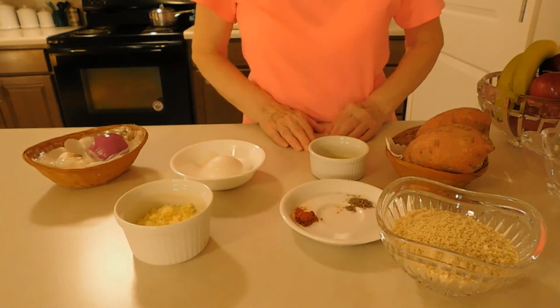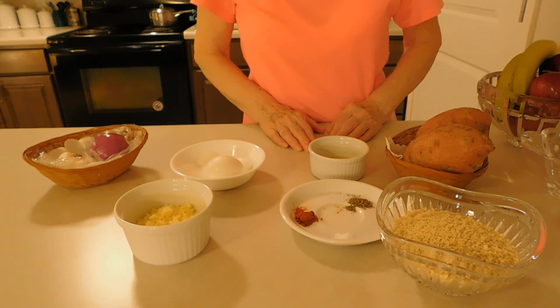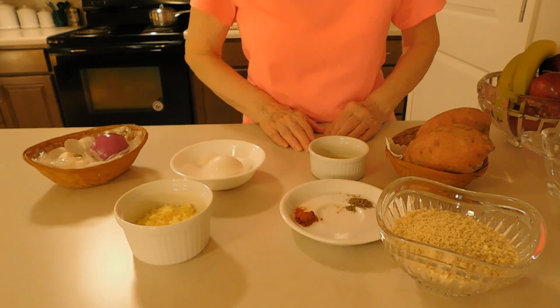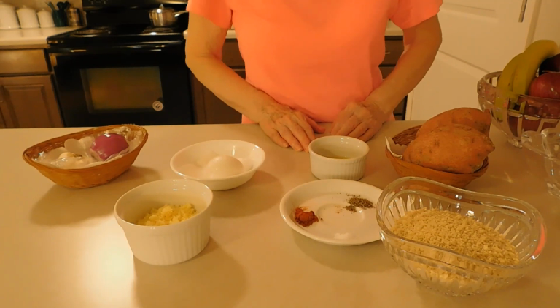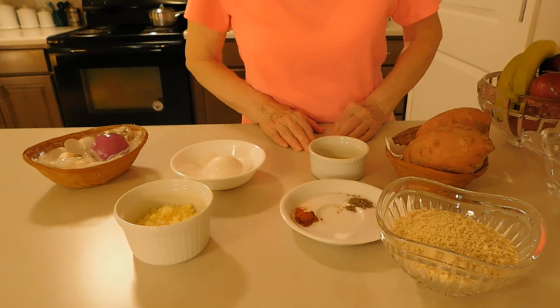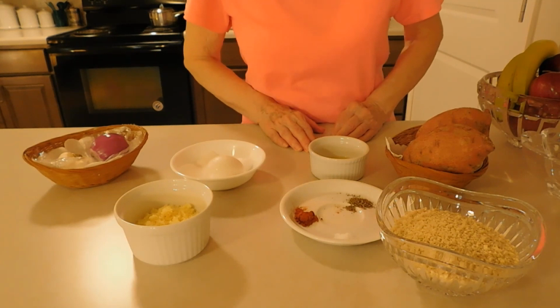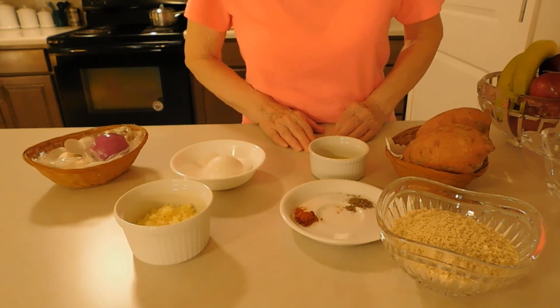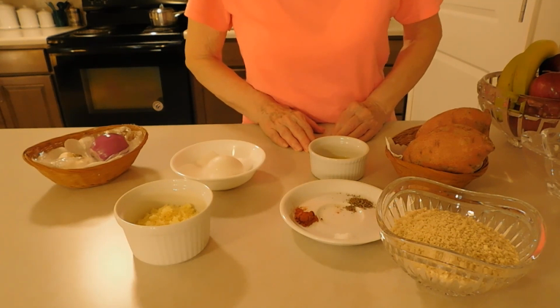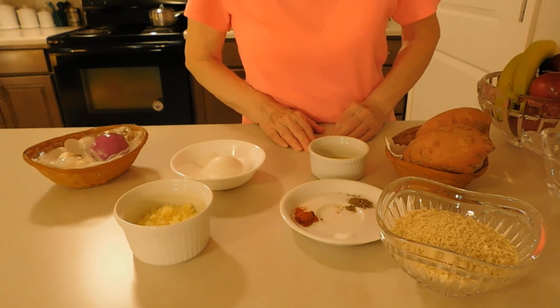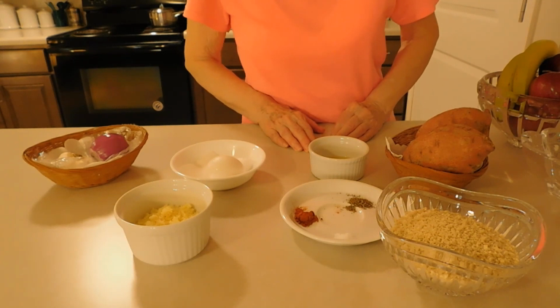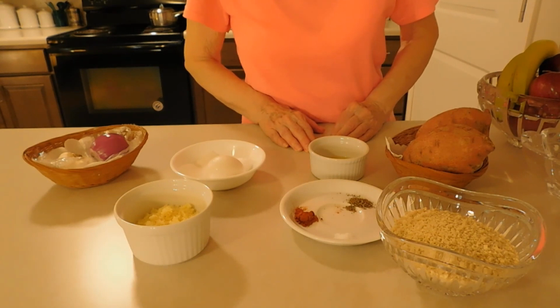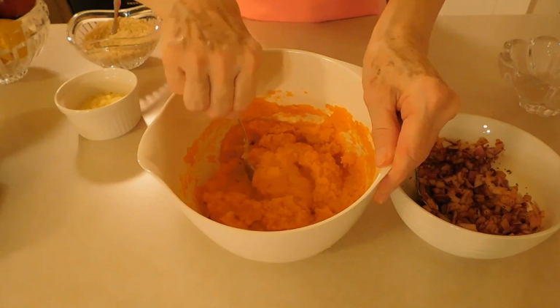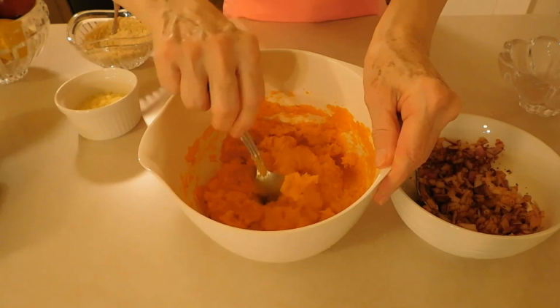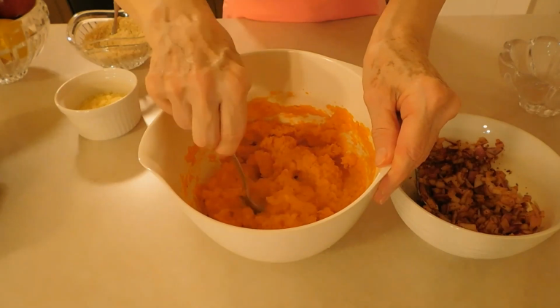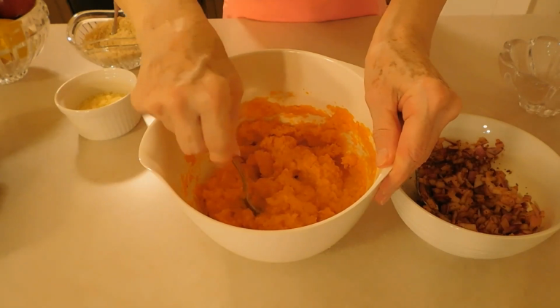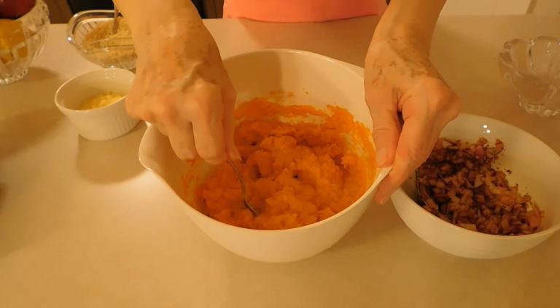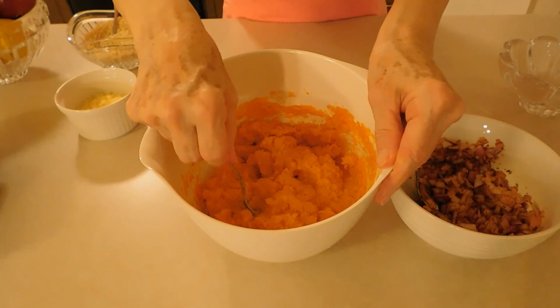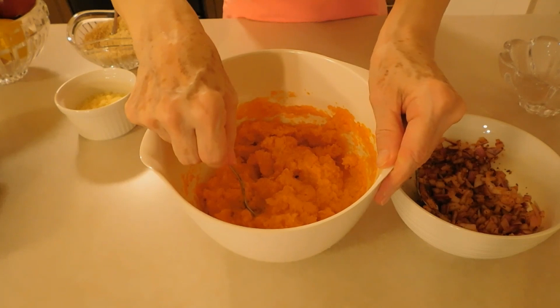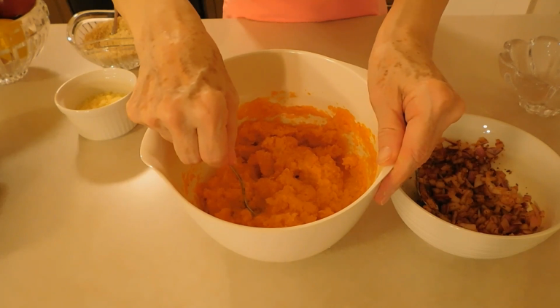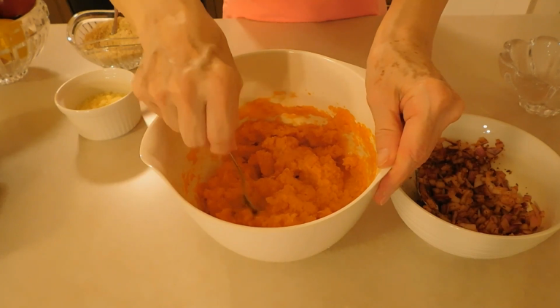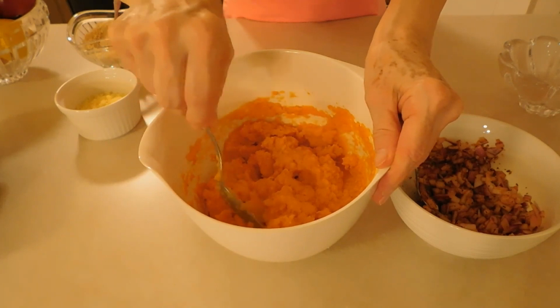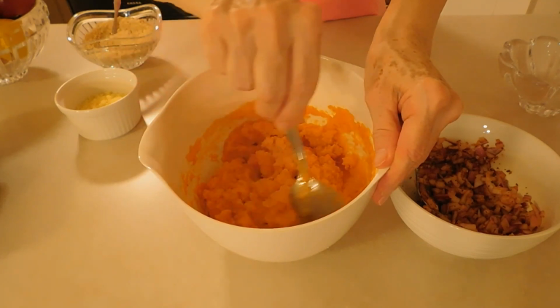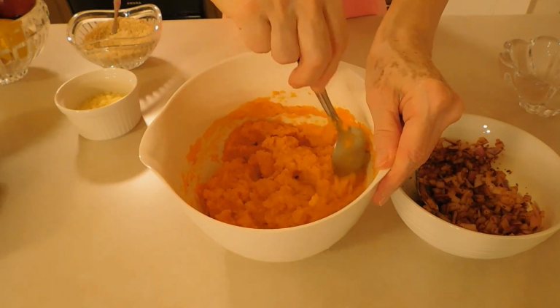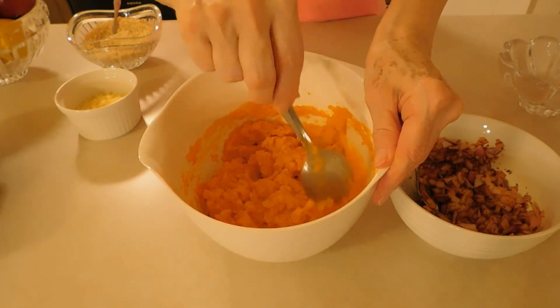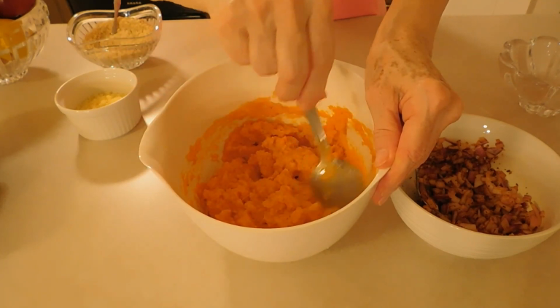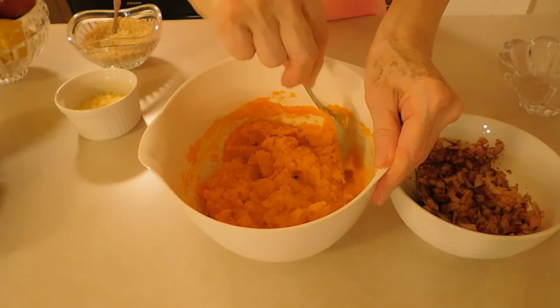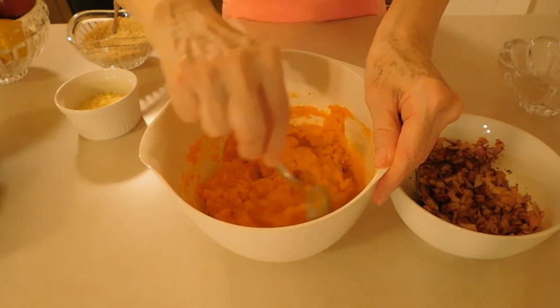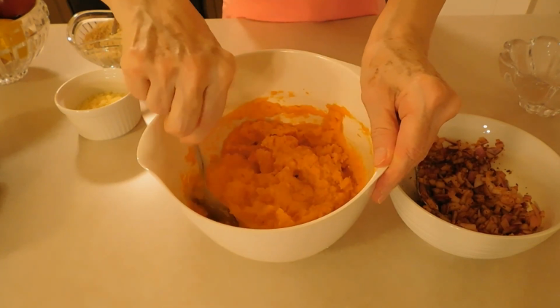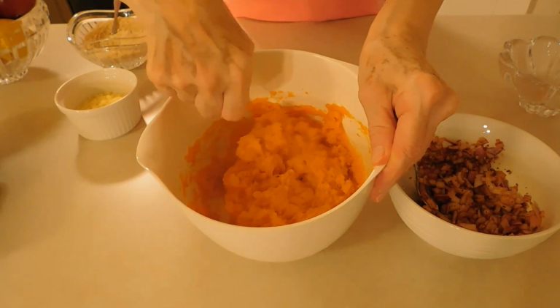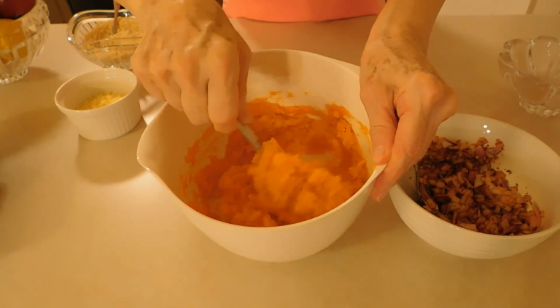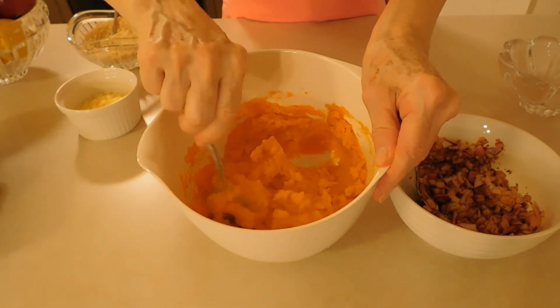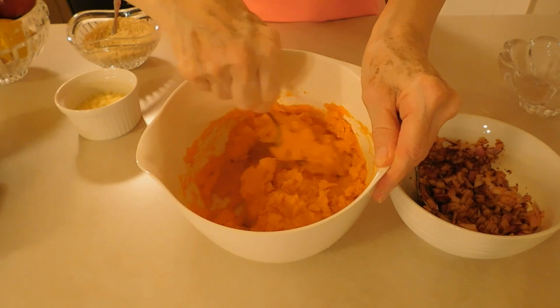So let's start cooking. The sweet potato mixture is ready — I already added the oil and the egg.